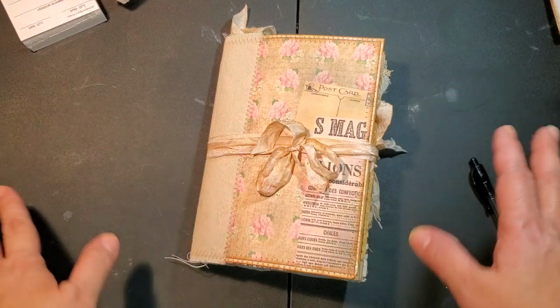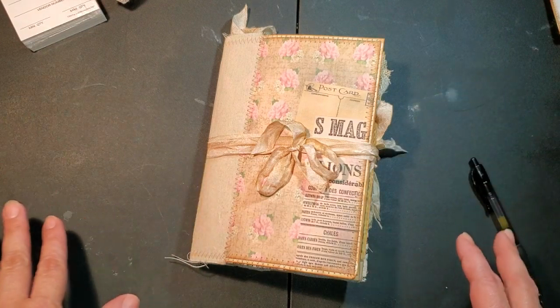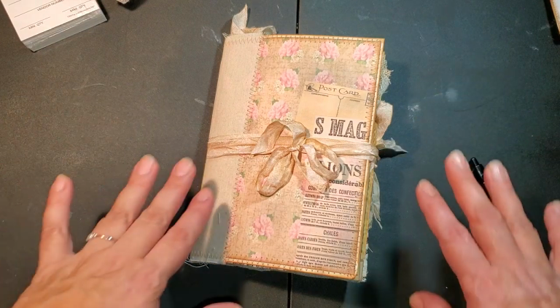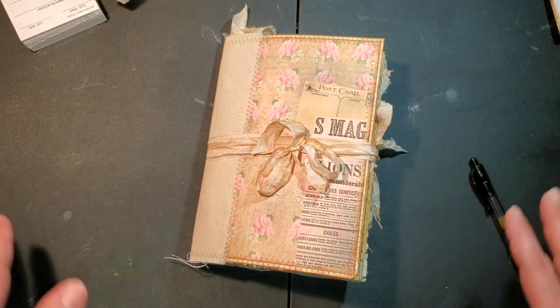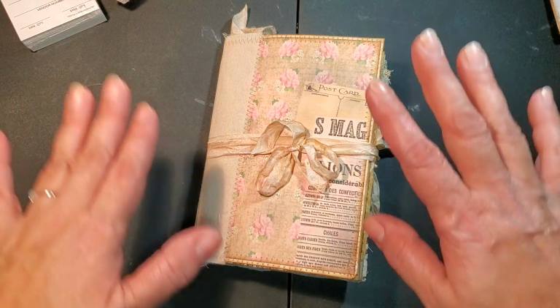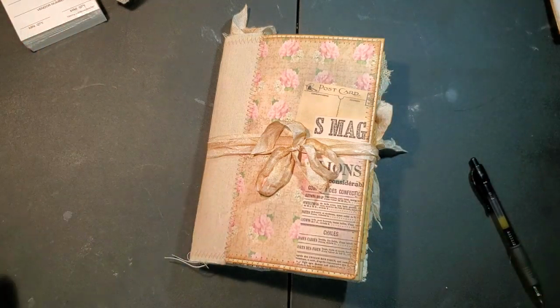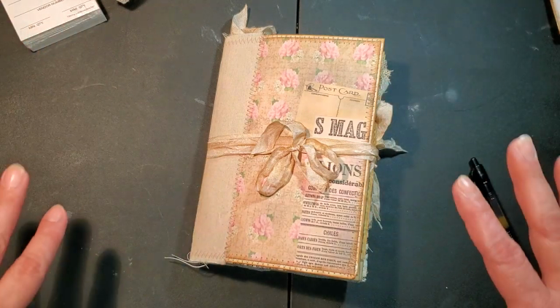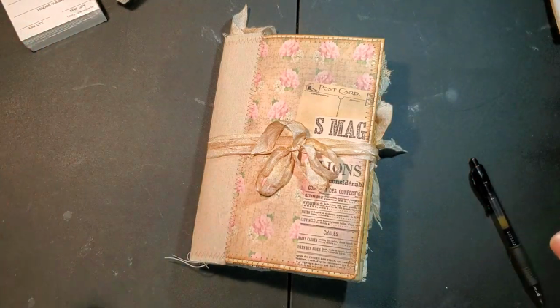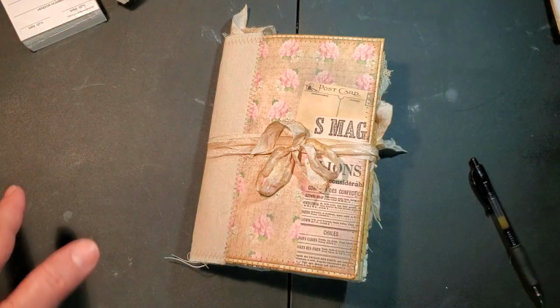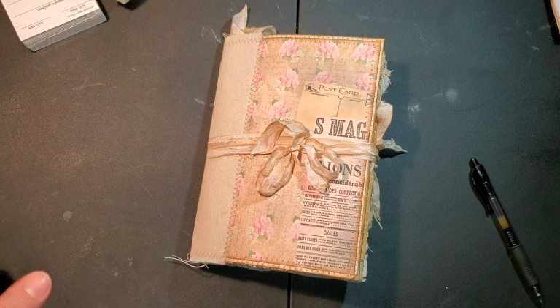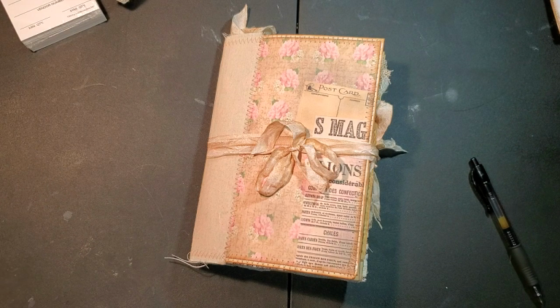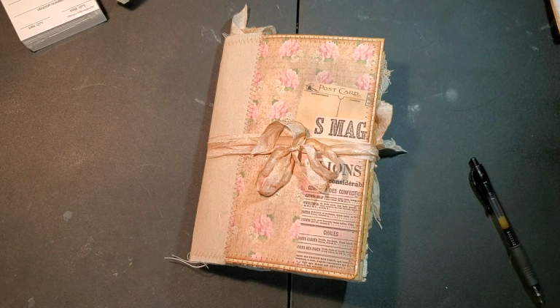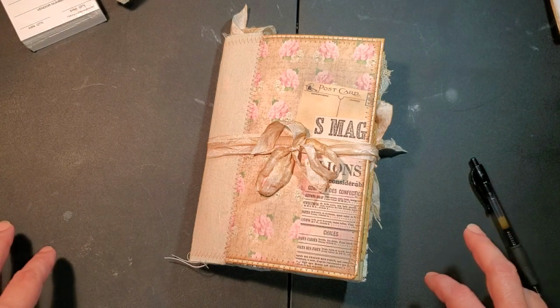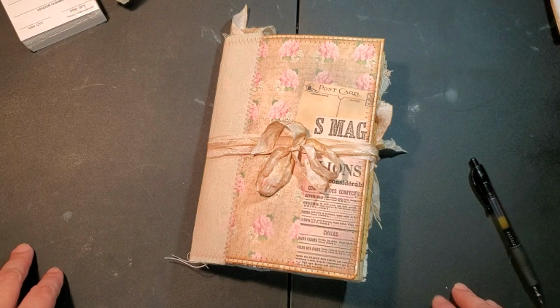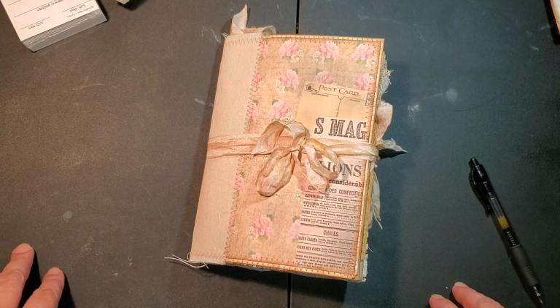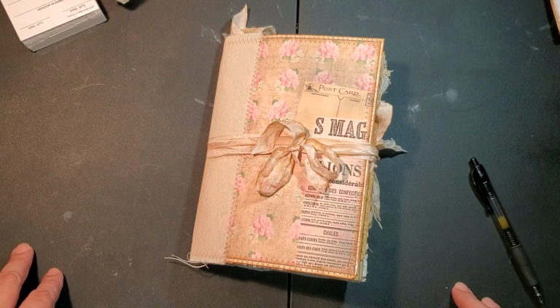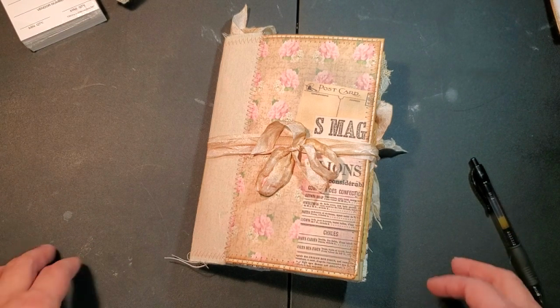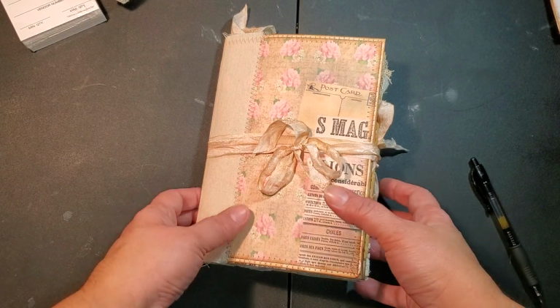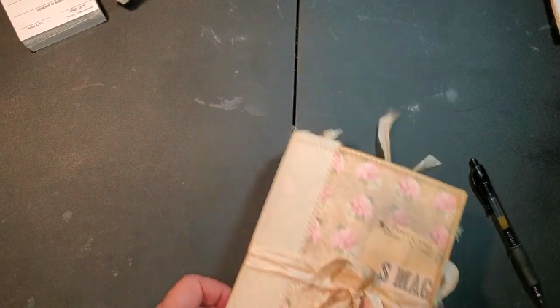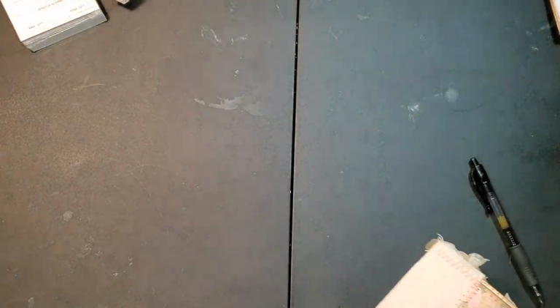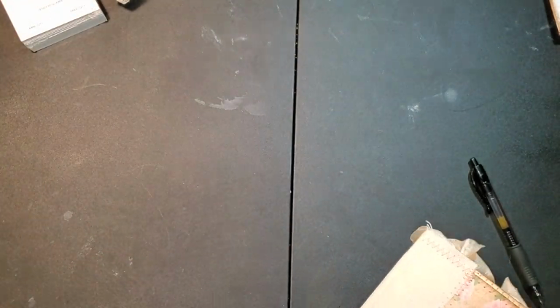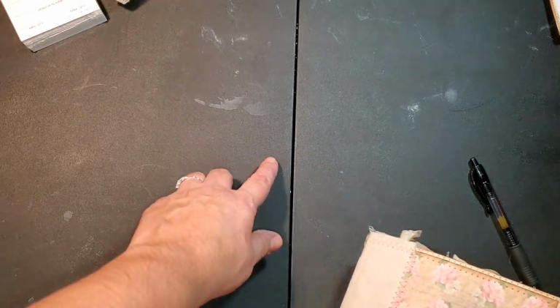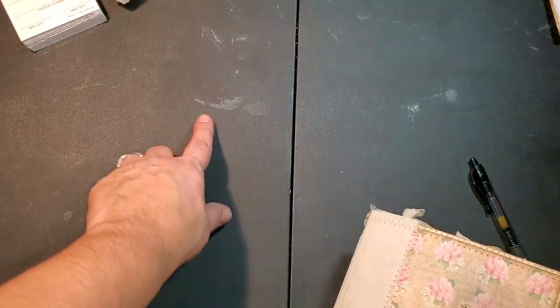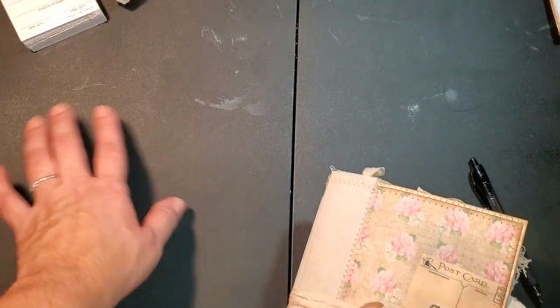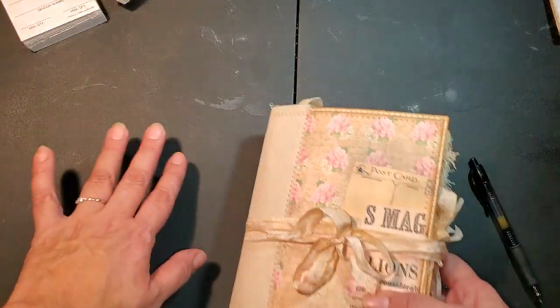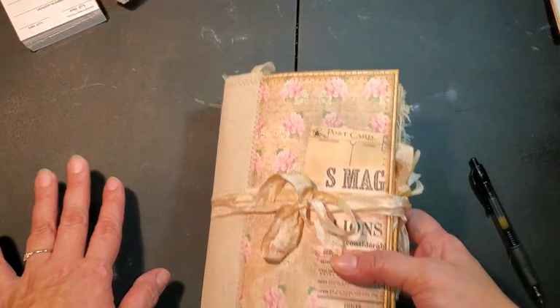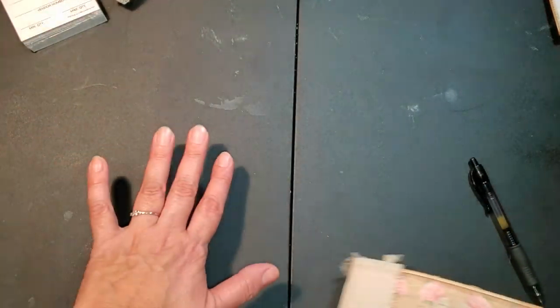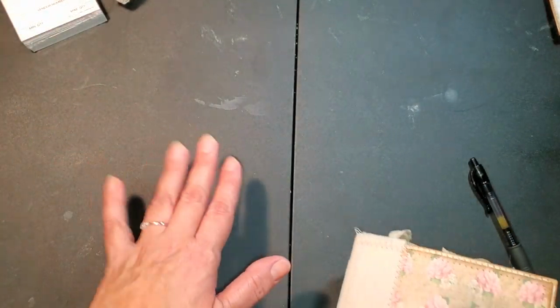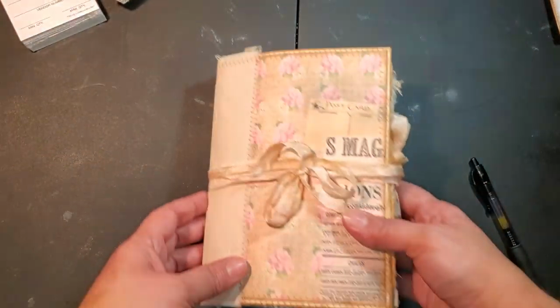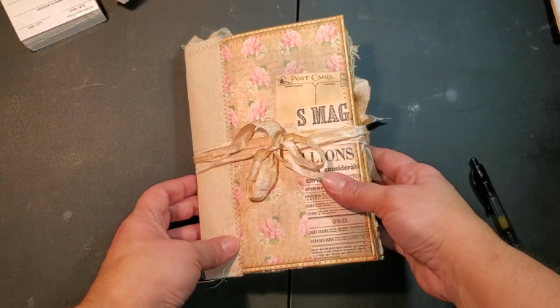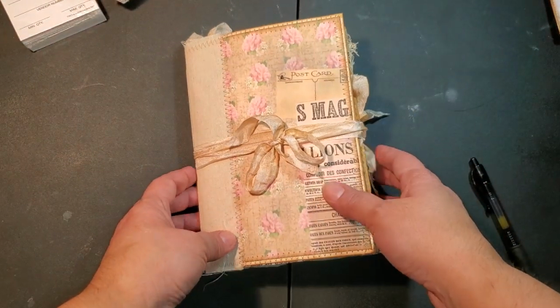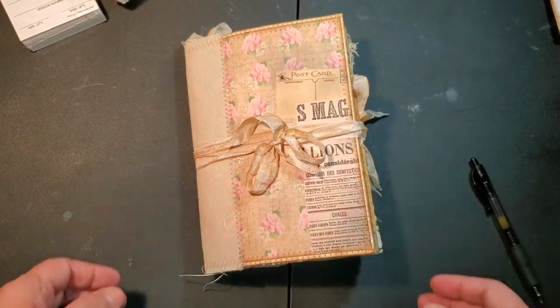Don't mind my table, guys. I forgot to go get a pretty tablecloth or something. This is one of my working tables, so as you can see it's not that pretty - little stains everywhere, but it's not too bad. Anyways, let's go back to the book.